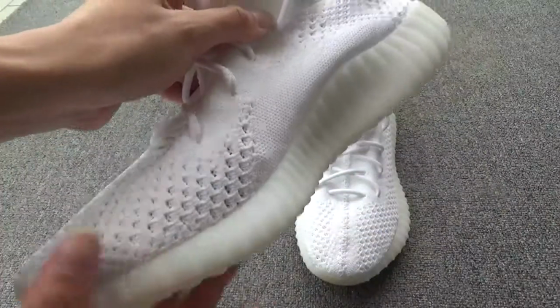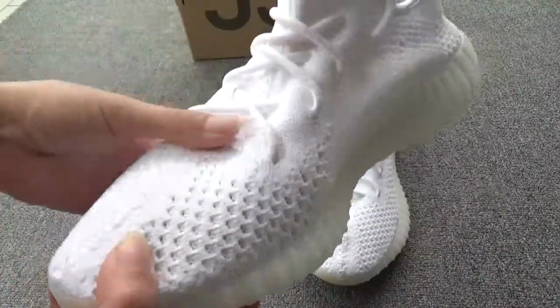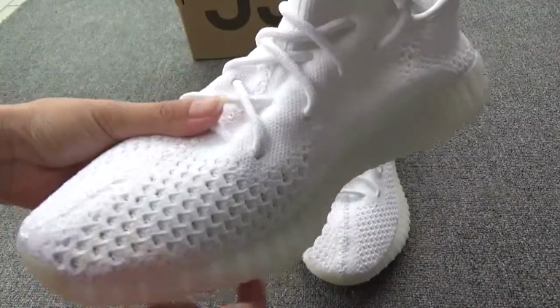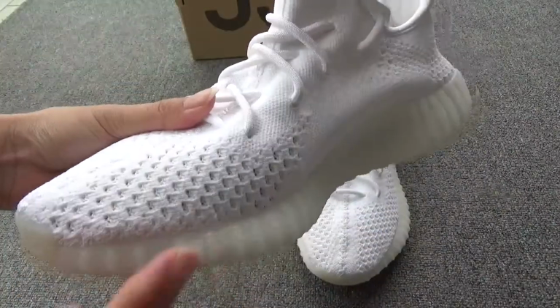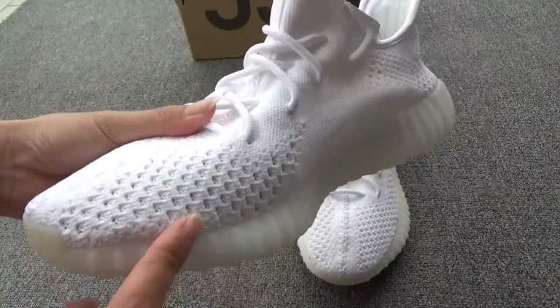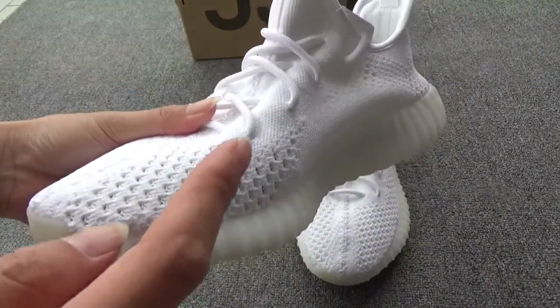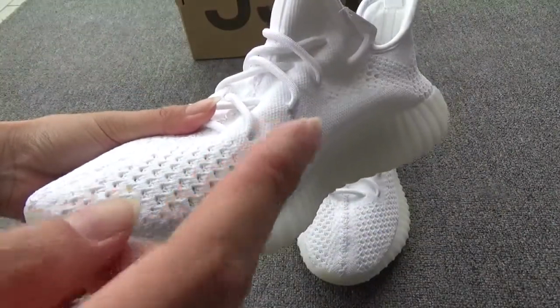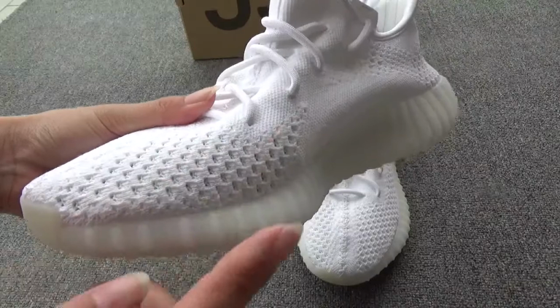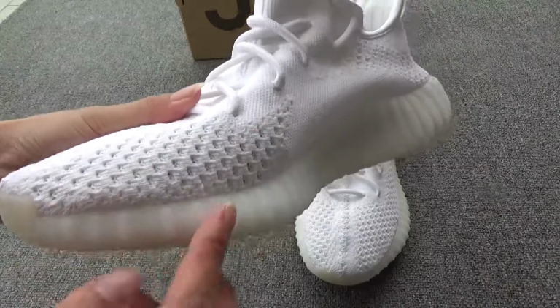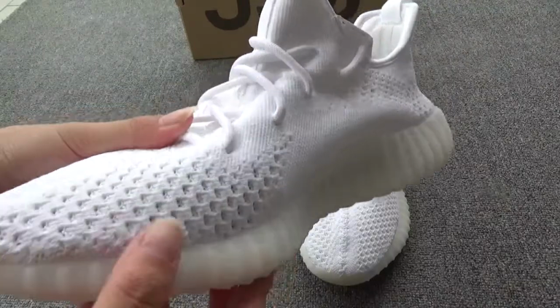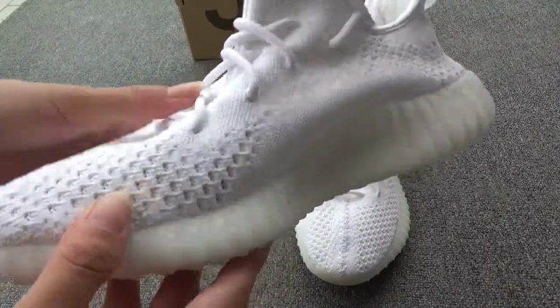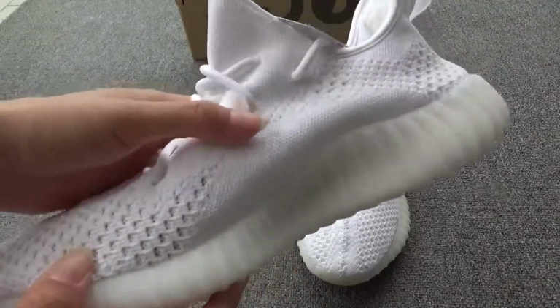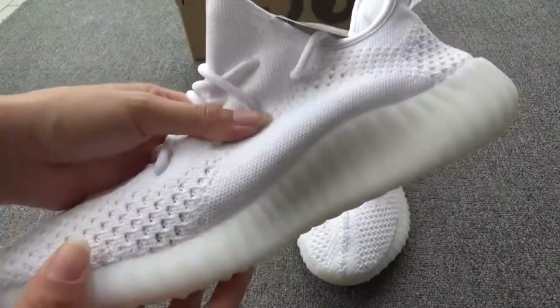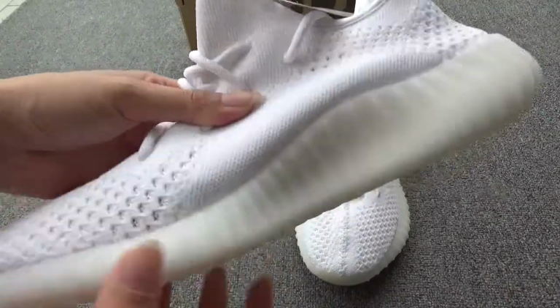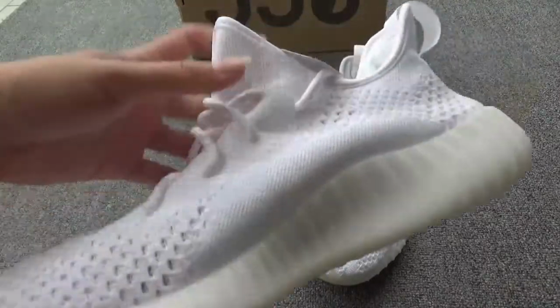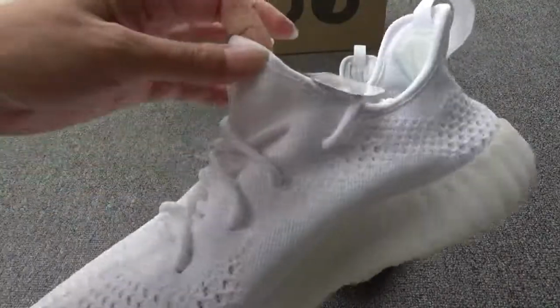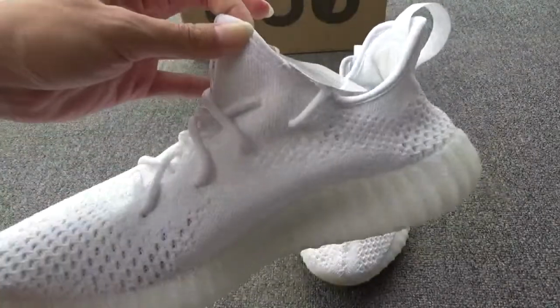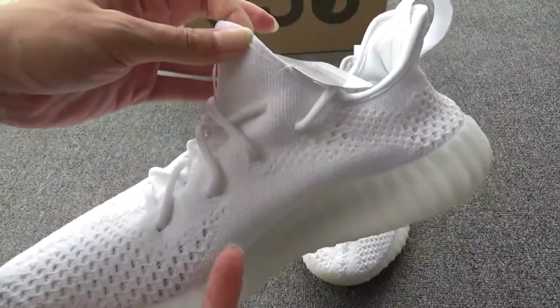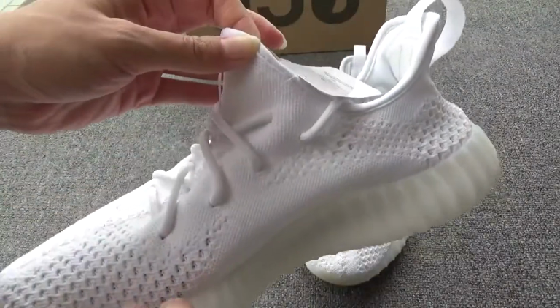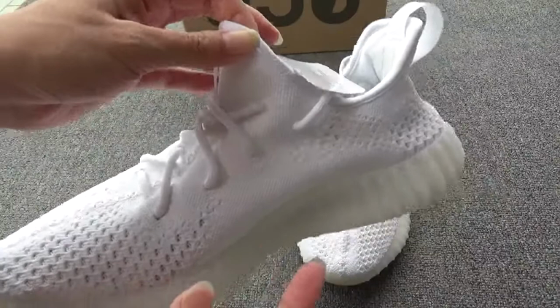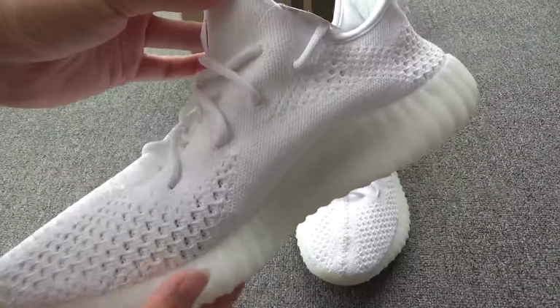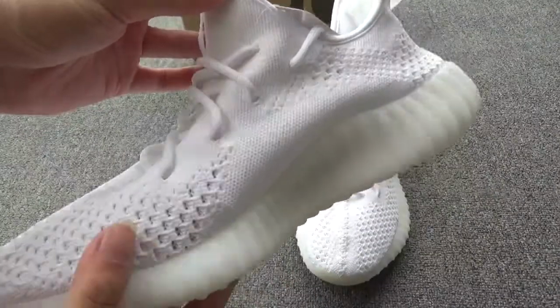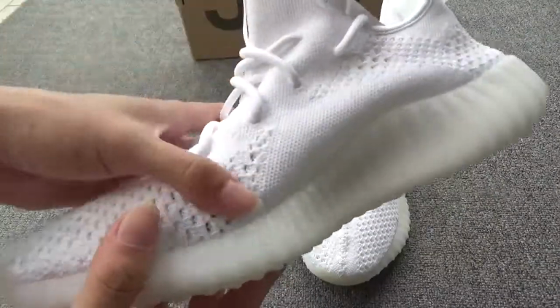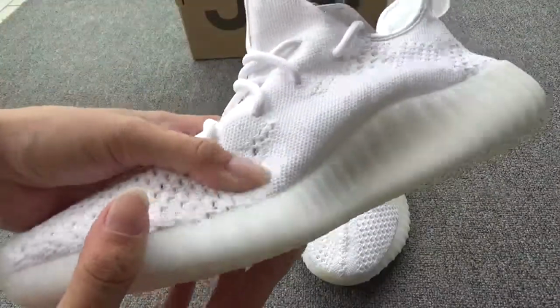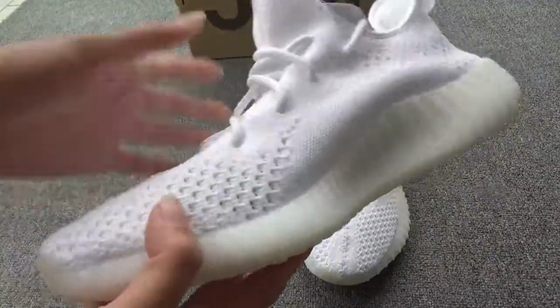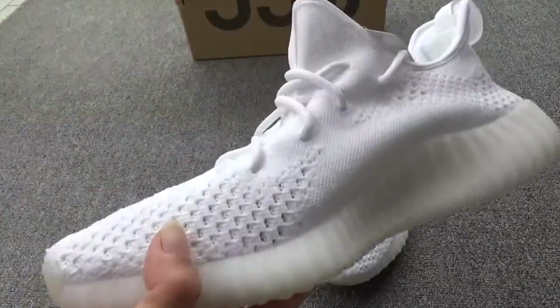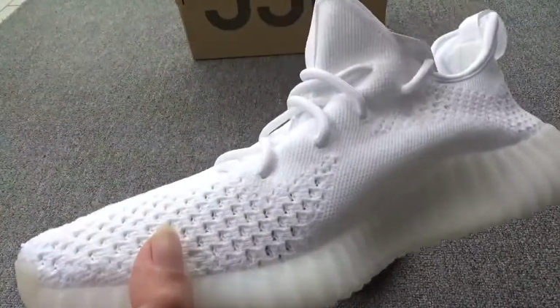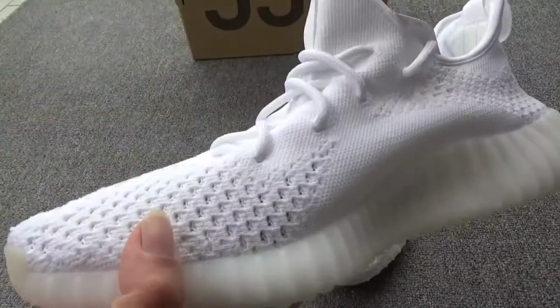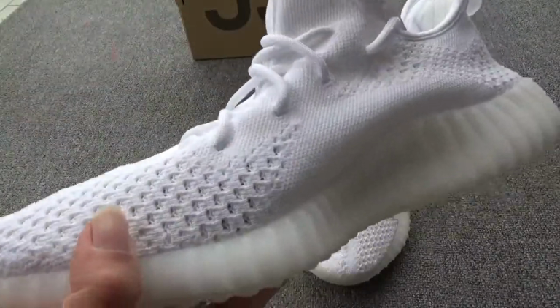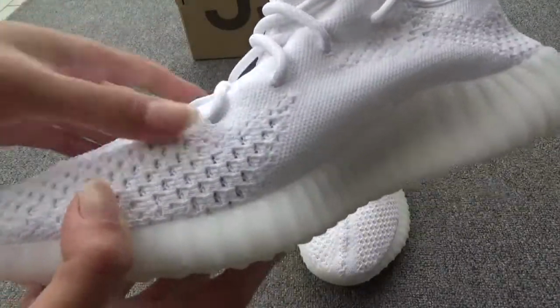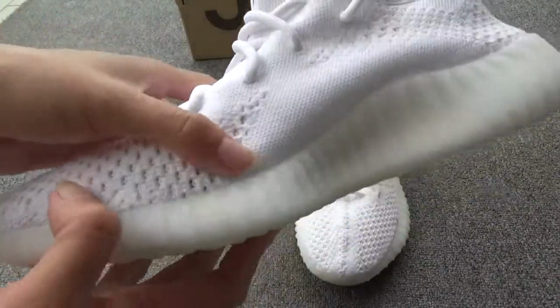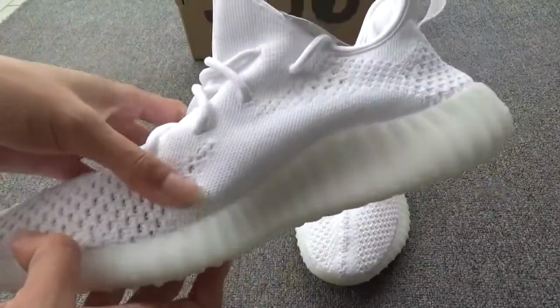So when you wear it, it must be very comfortable and ventilated. You can wear it in summer, spring, autumn, and winter.